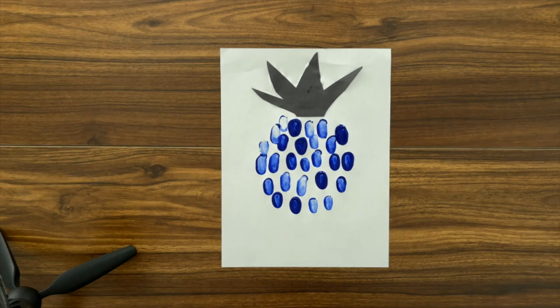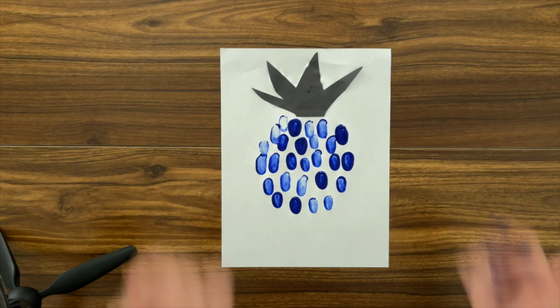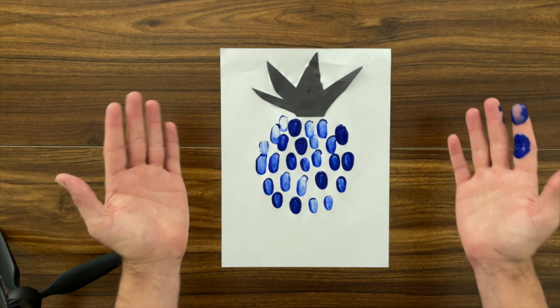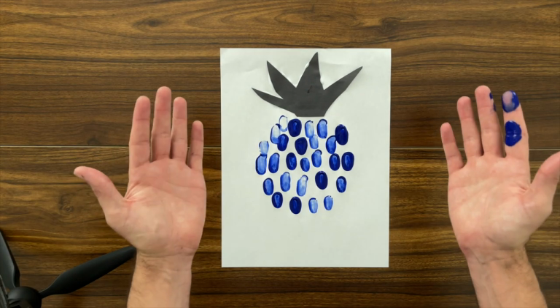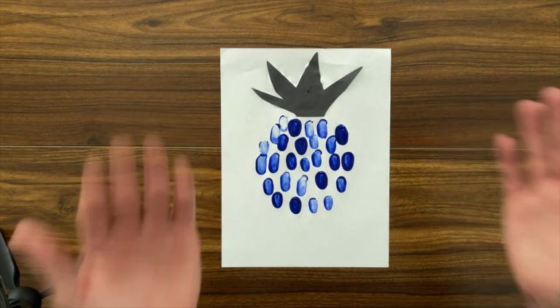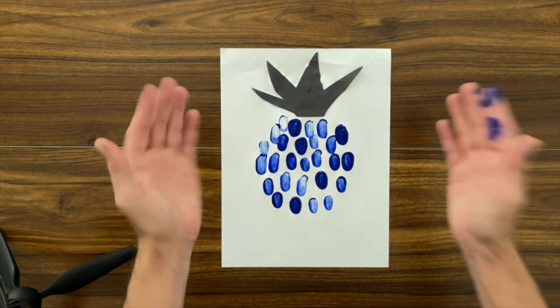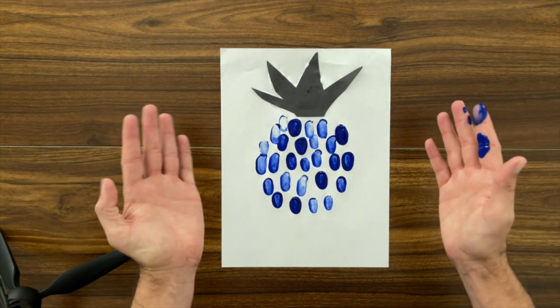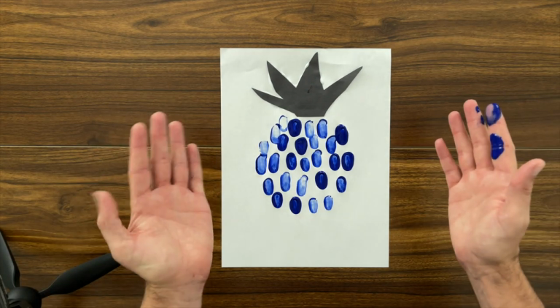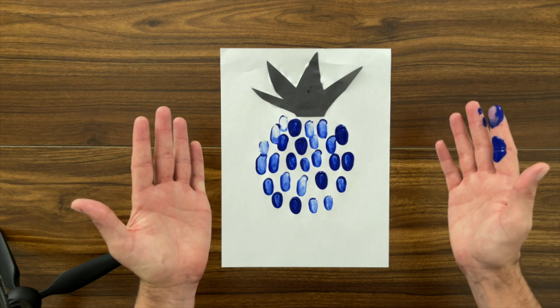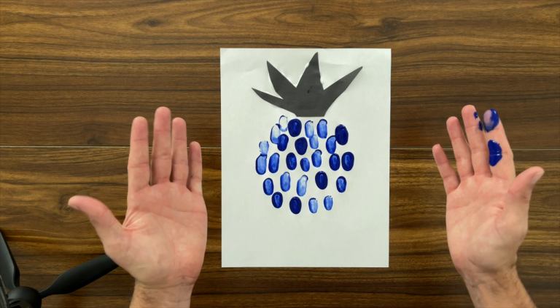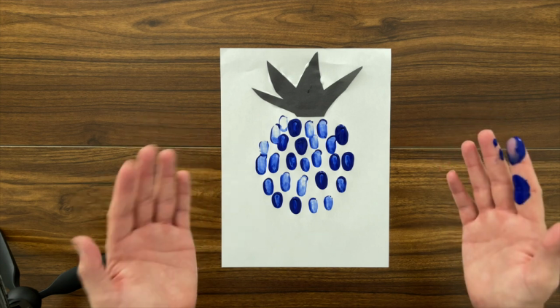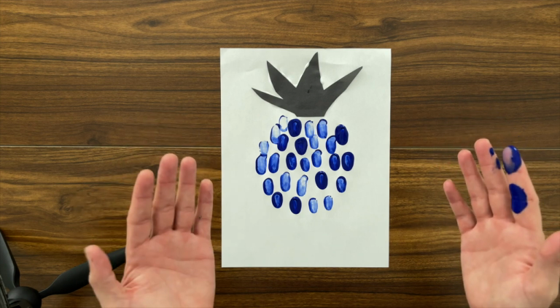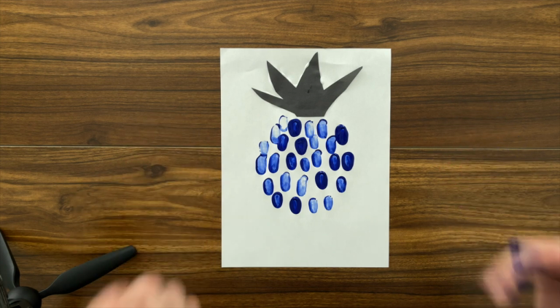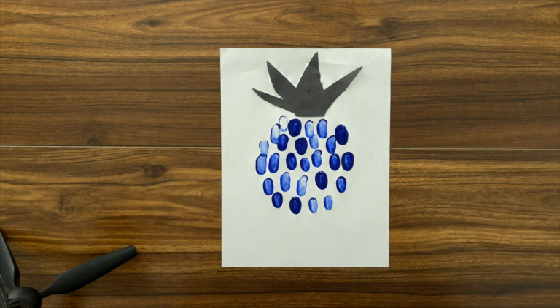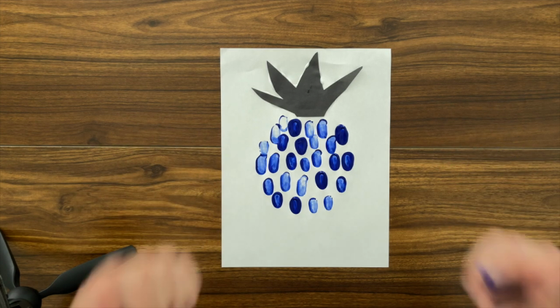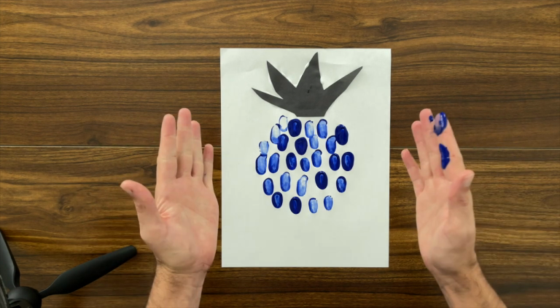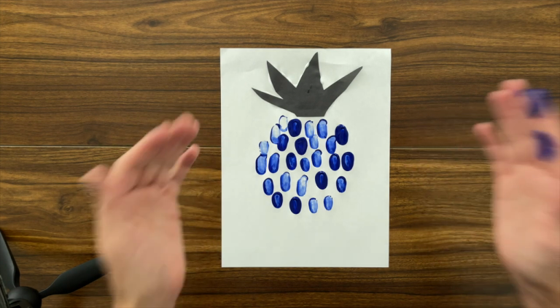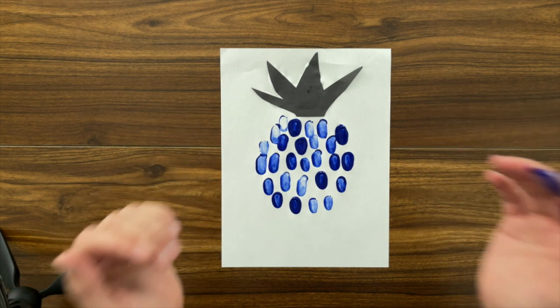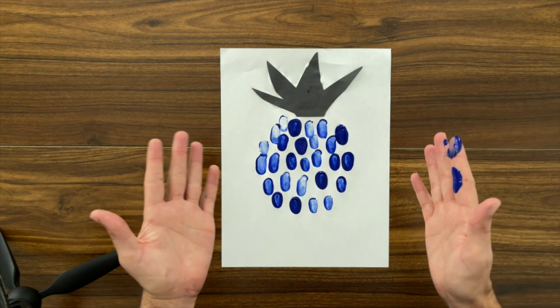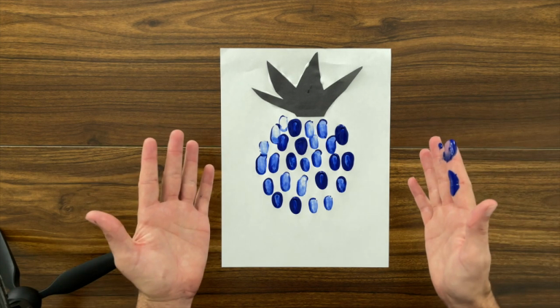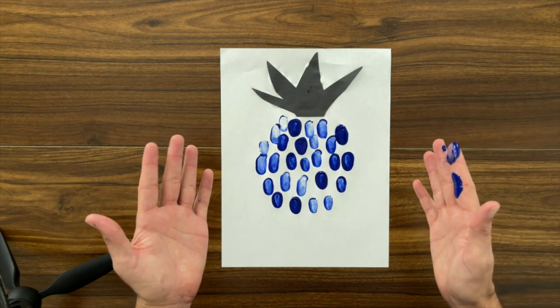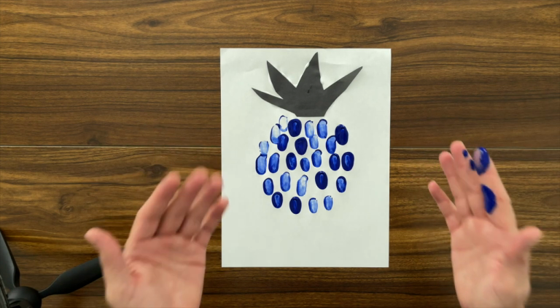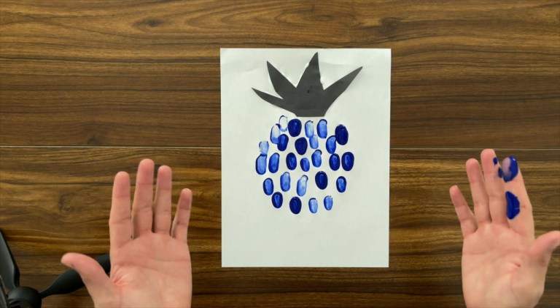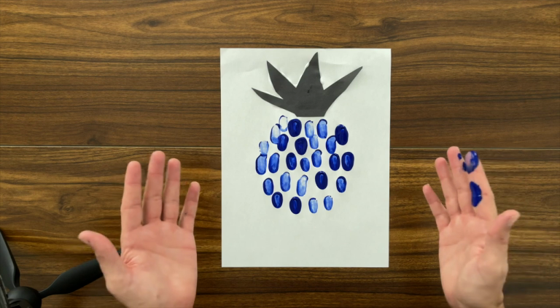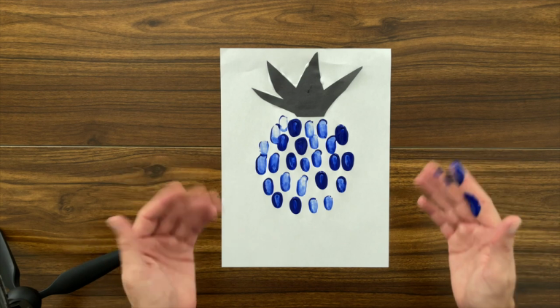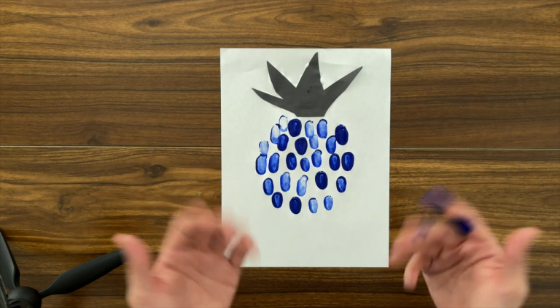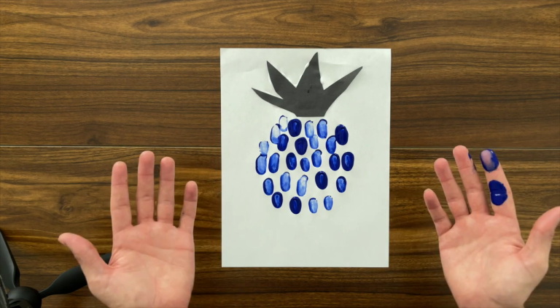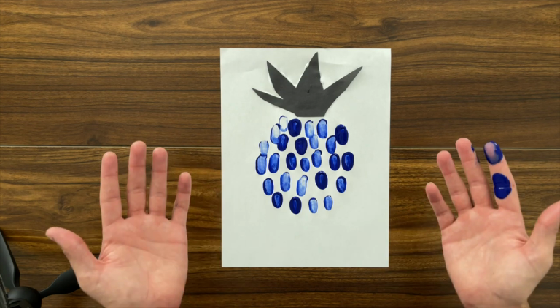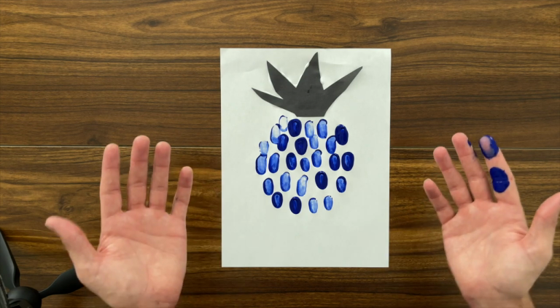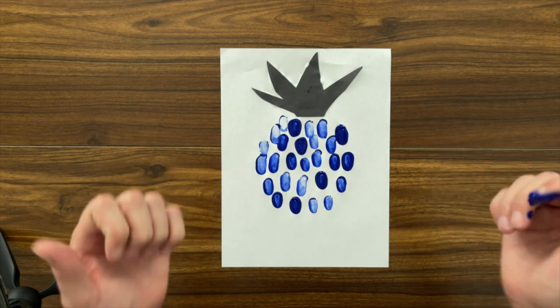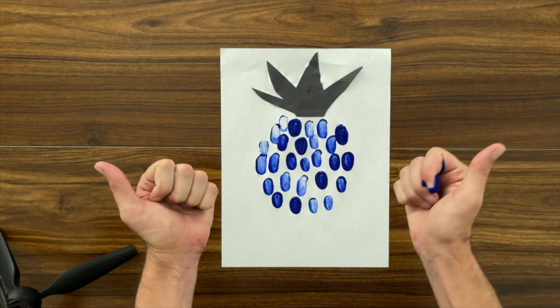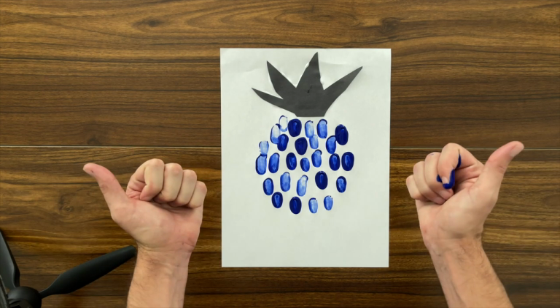And look at that — we've finished our pineapple! Isn't that cool? It's a fun, creative exercise that helps us work on our sensory processing. Good job.